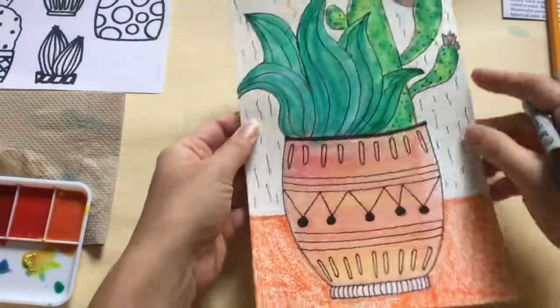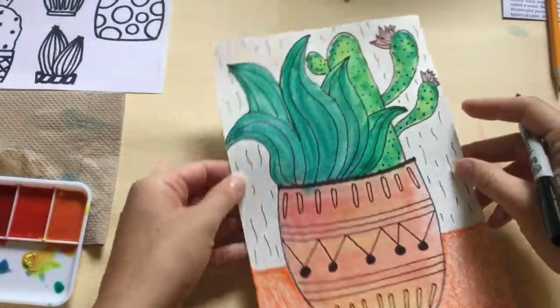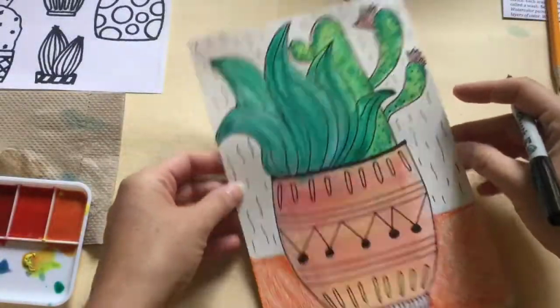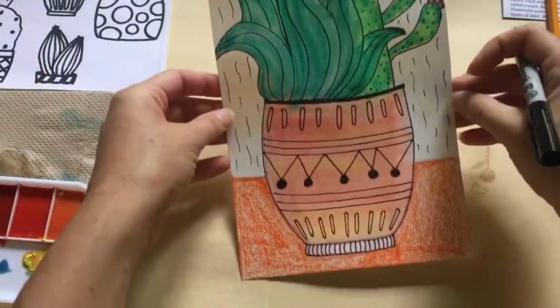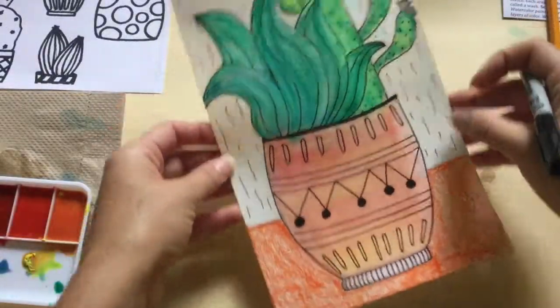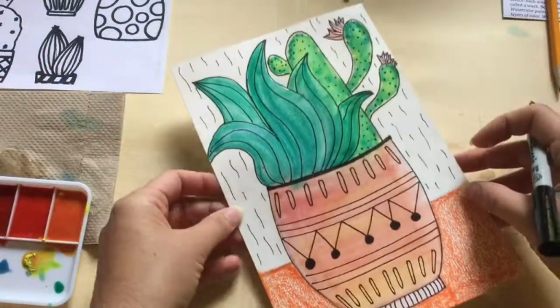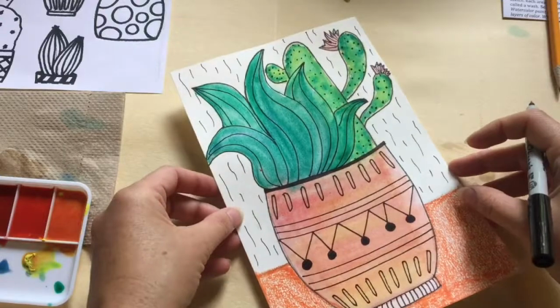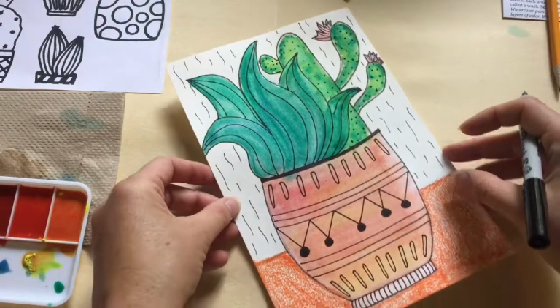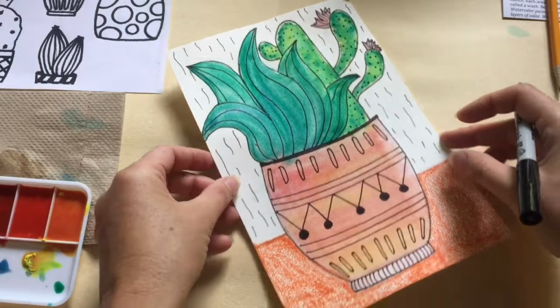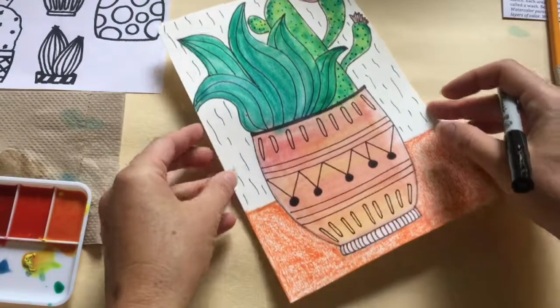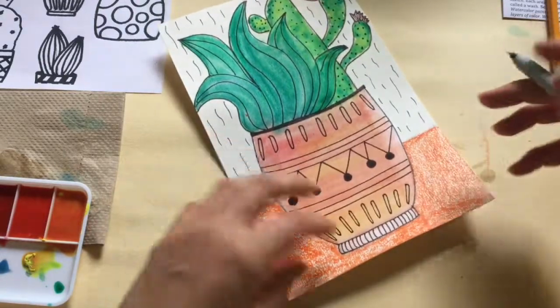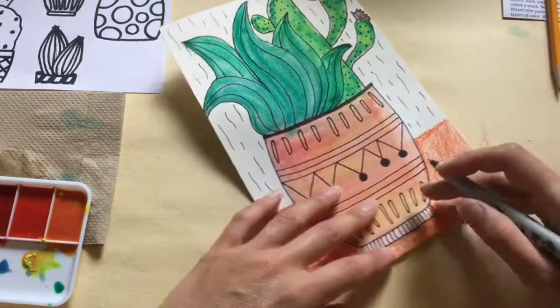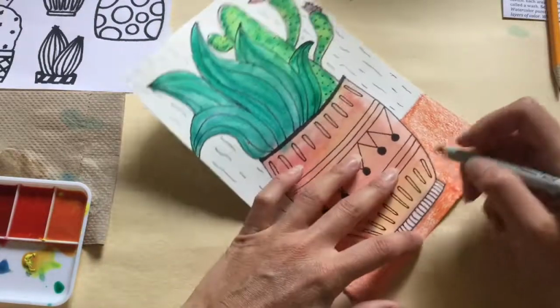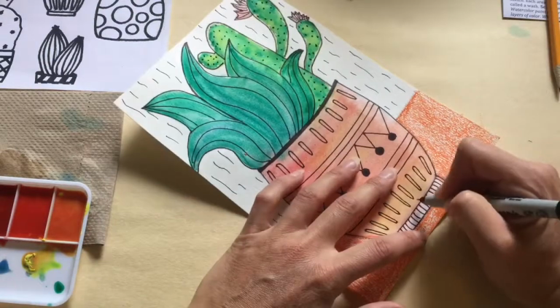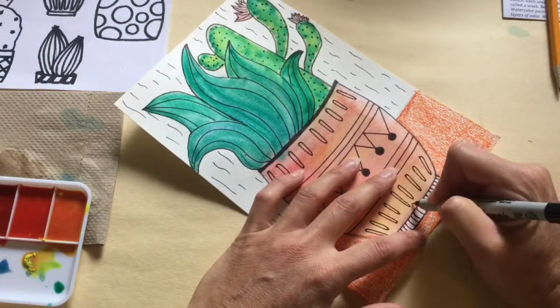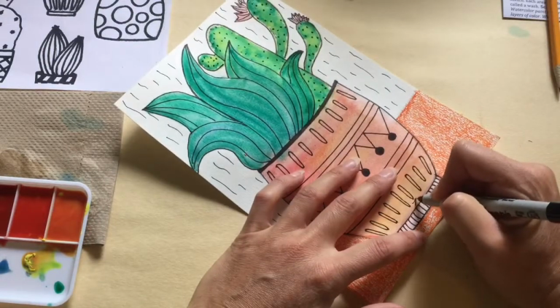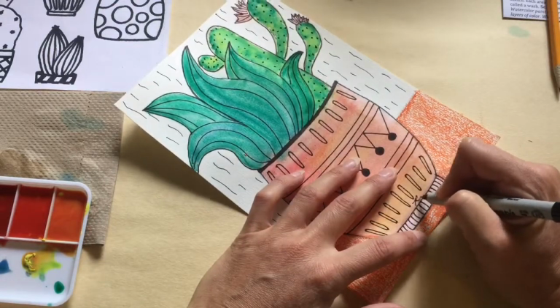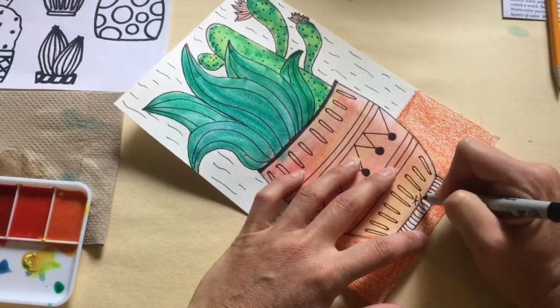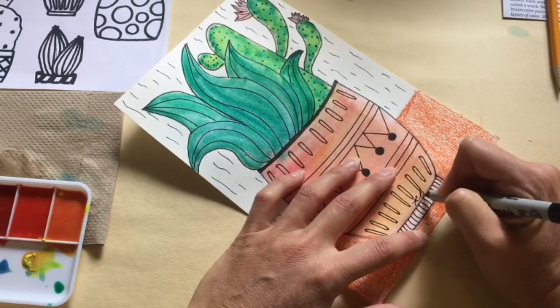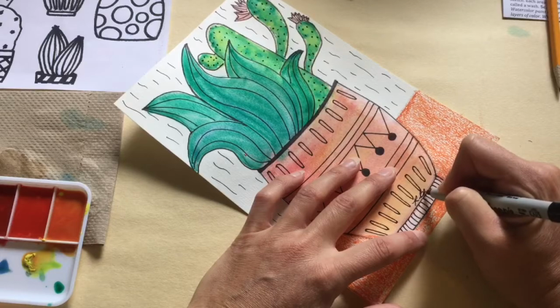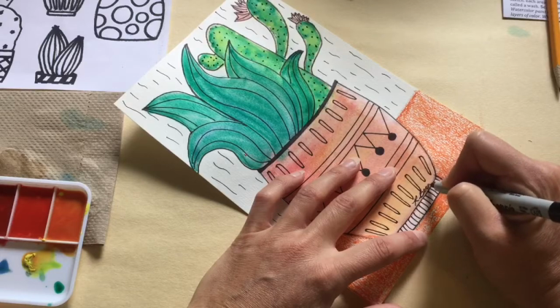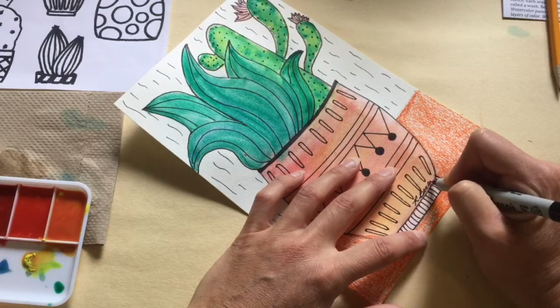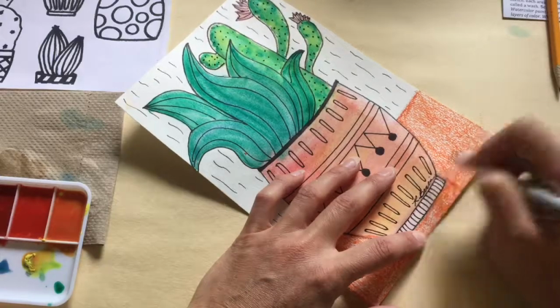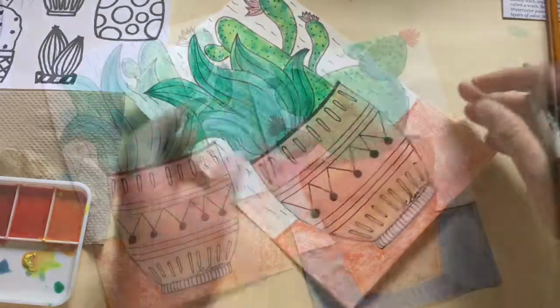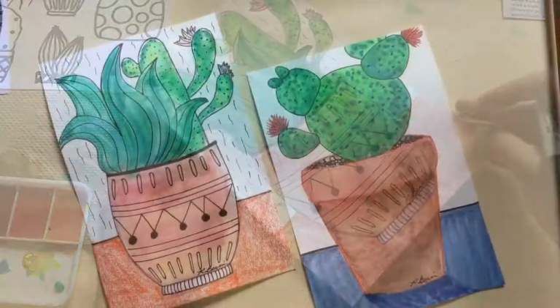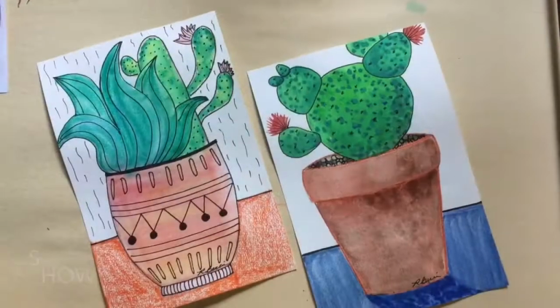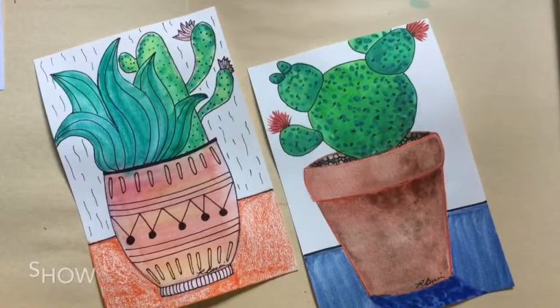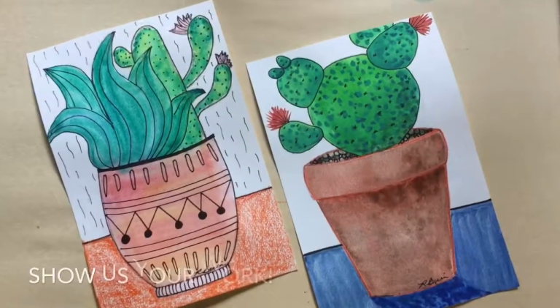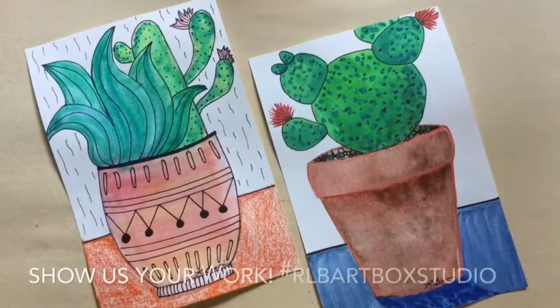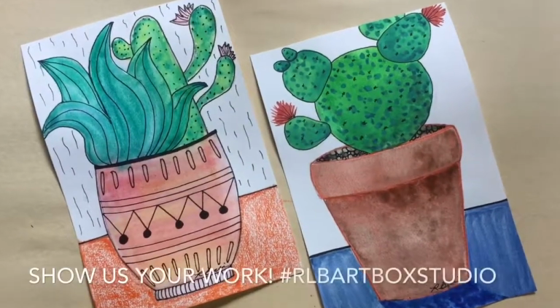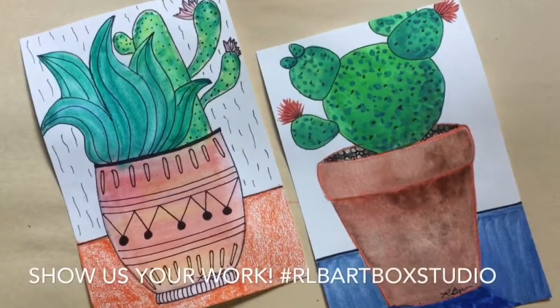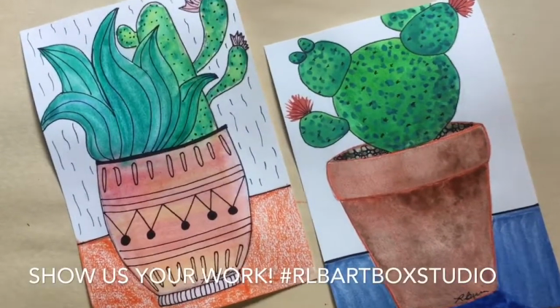Congratulations on your finished watercolor painting! Be sure to show us your work. Use hashtag rlbartboxstudio and post to Facebook or Instagram. We cannot wait to see your artwork.